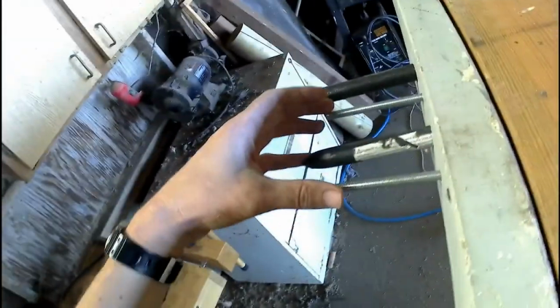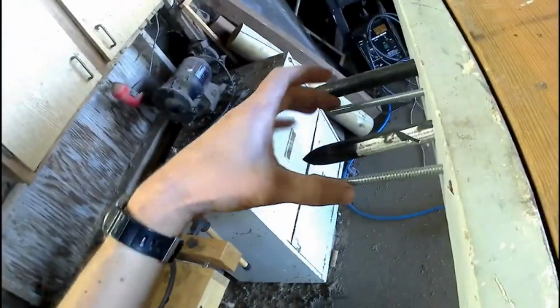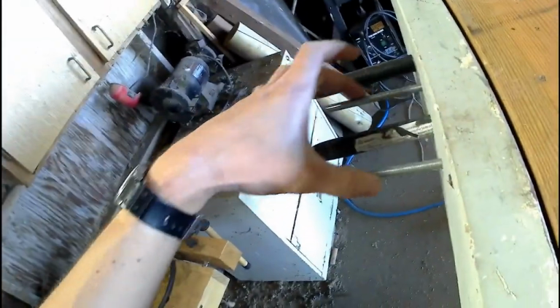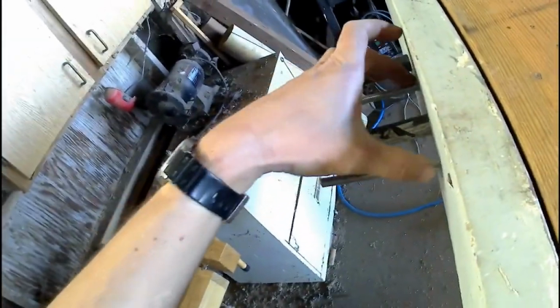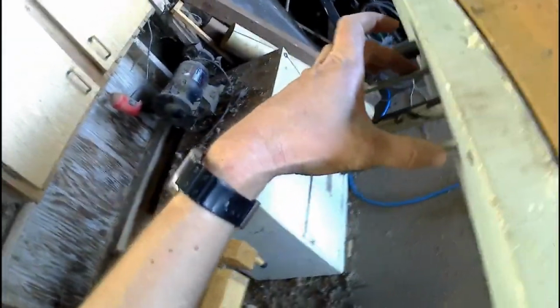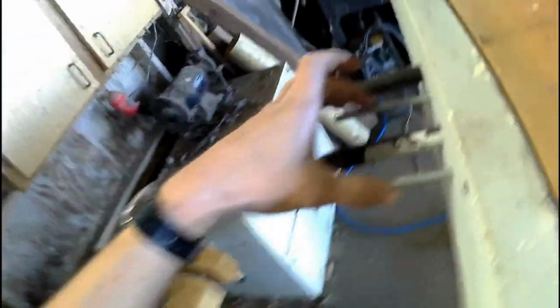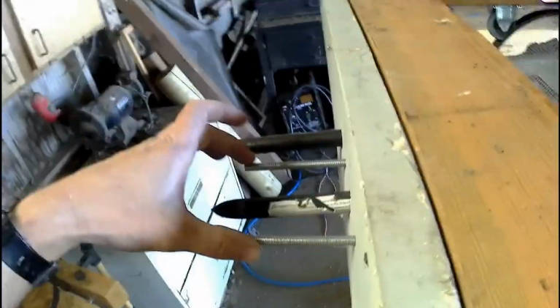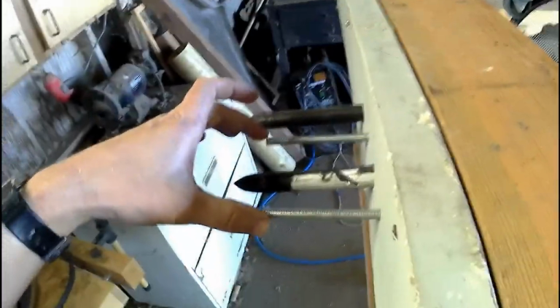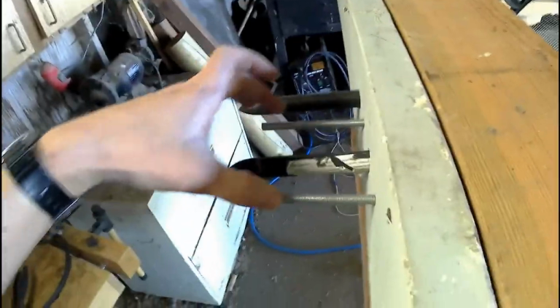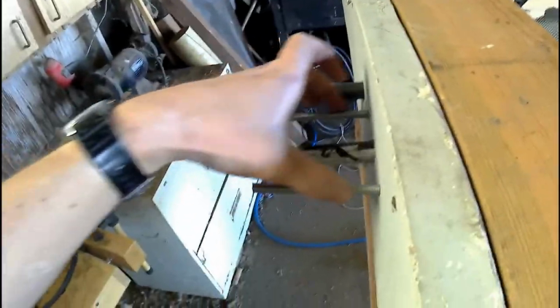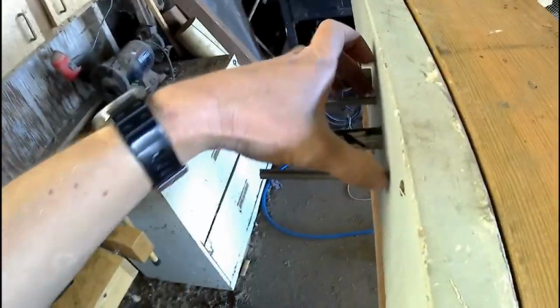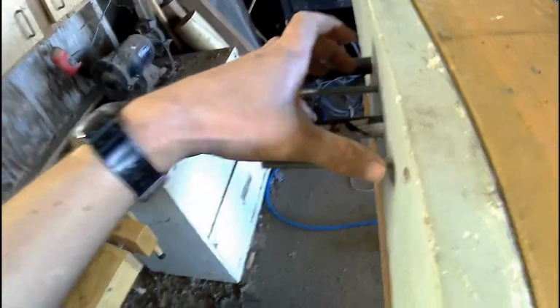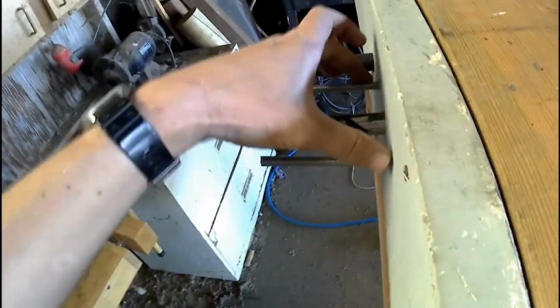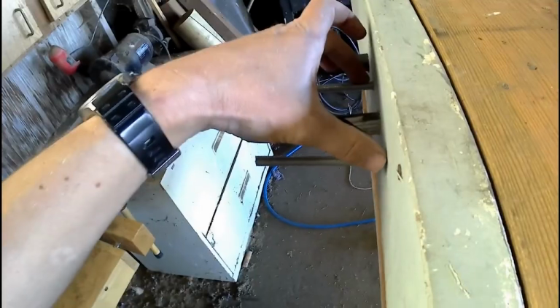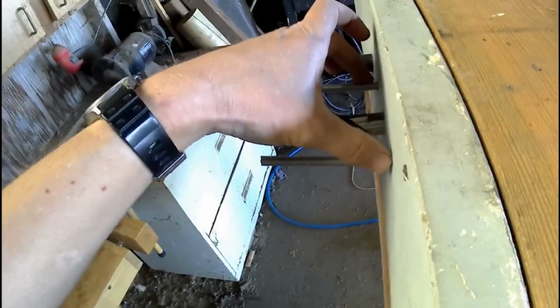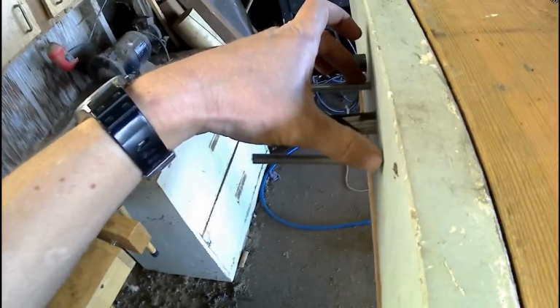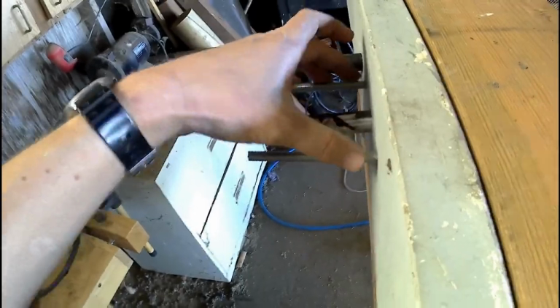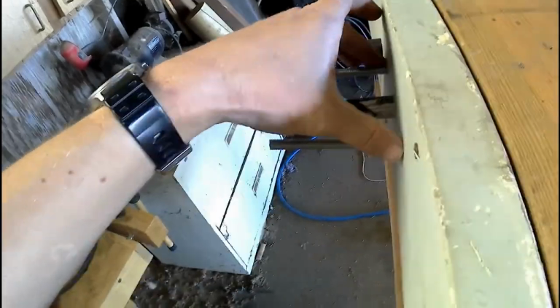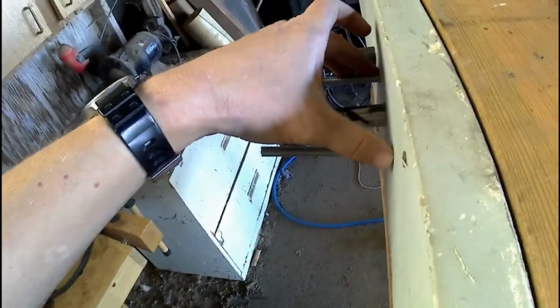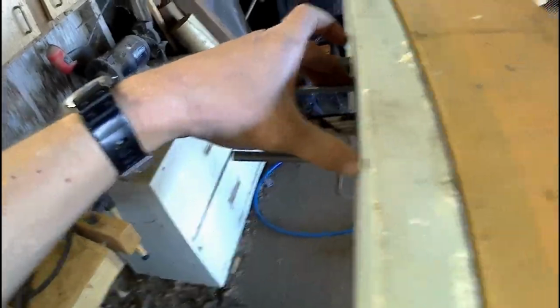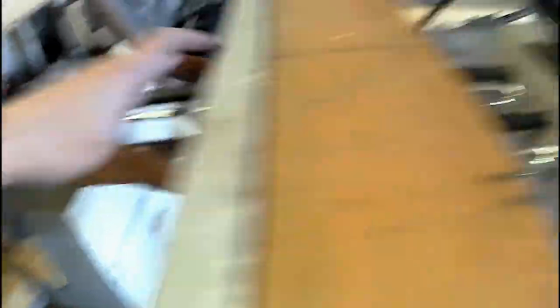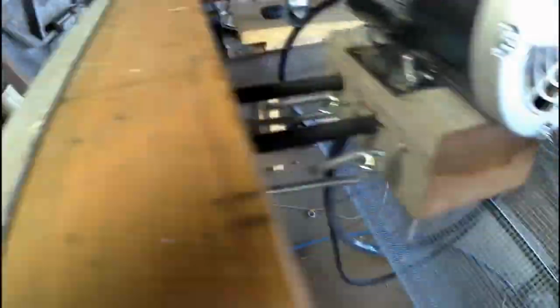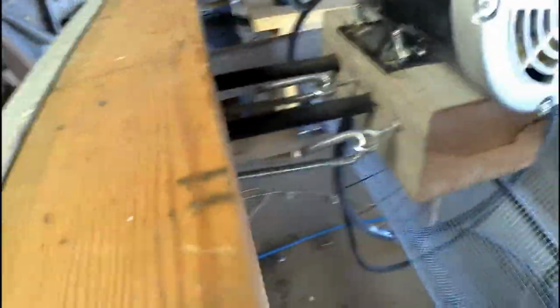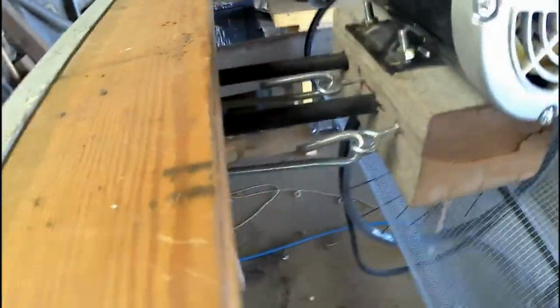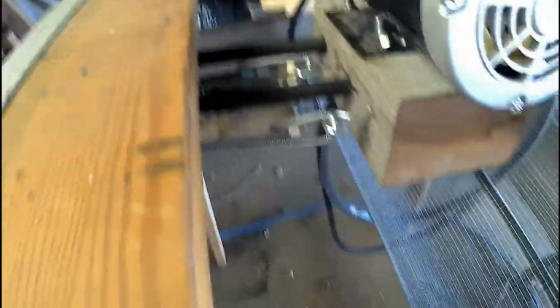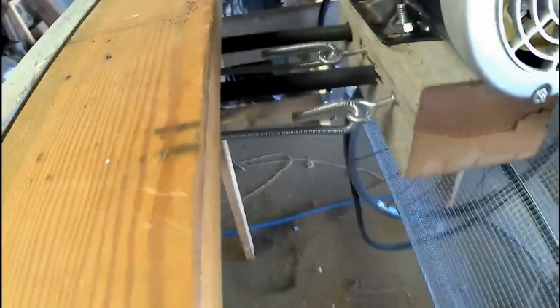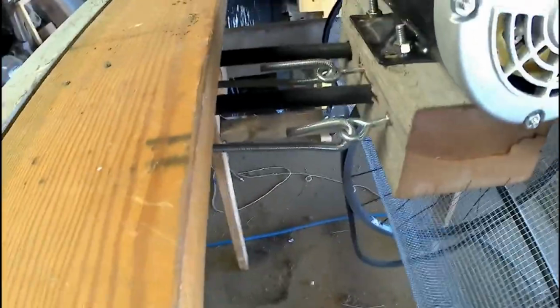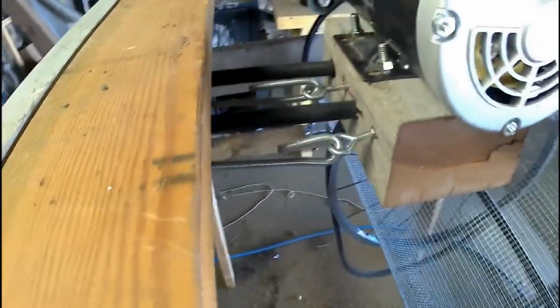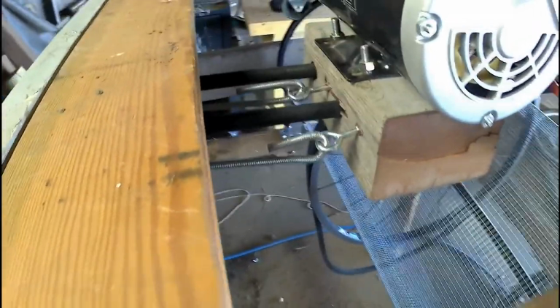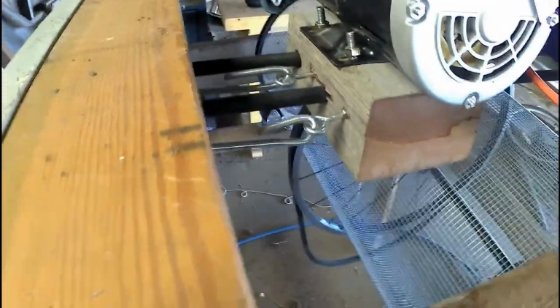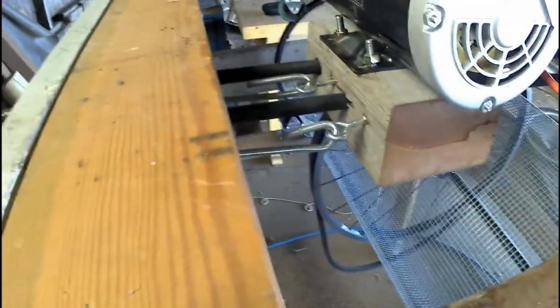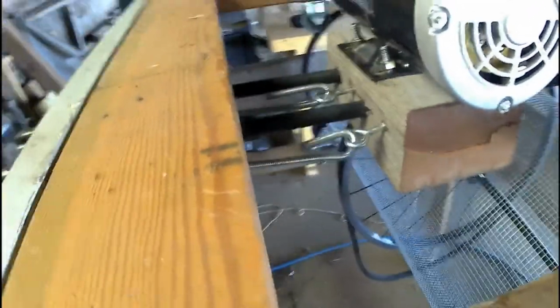I've got my bolts on this side, so I can put some washers and nuts on here and use that to tension this thing. Pretty exciting.